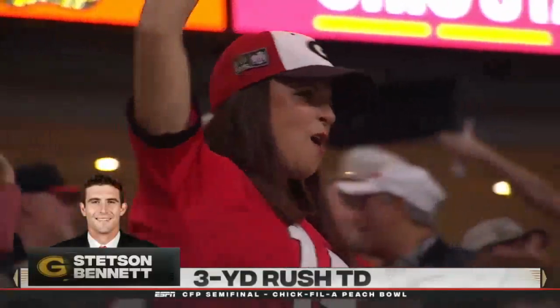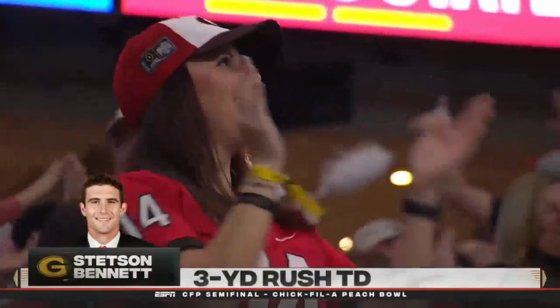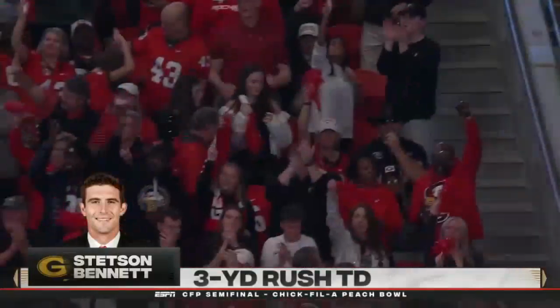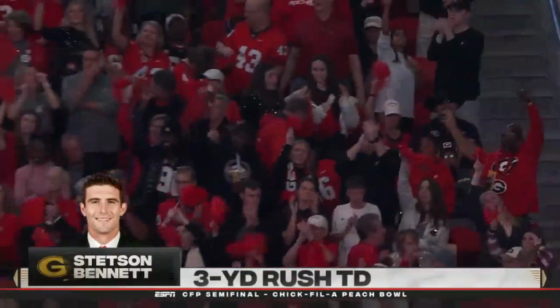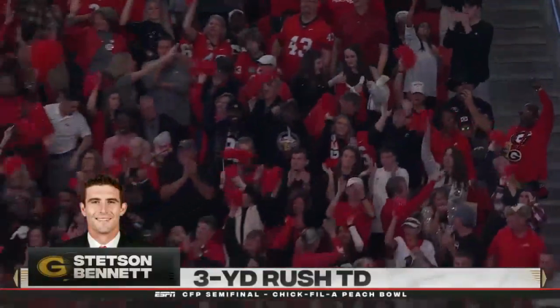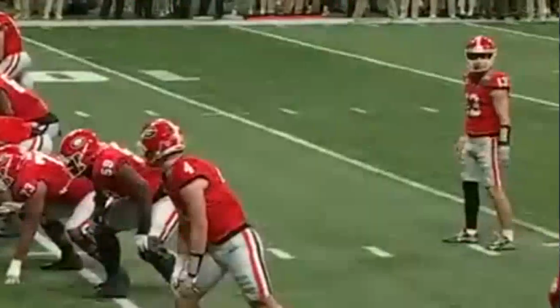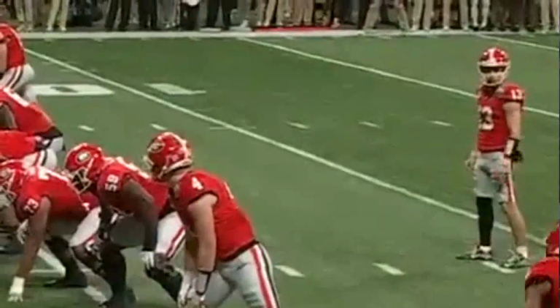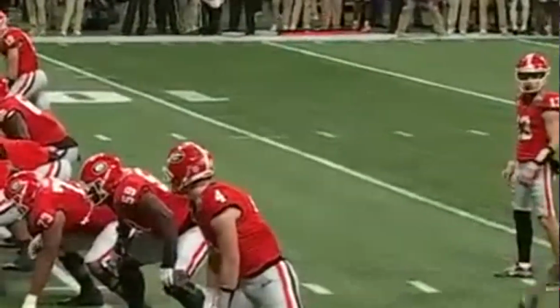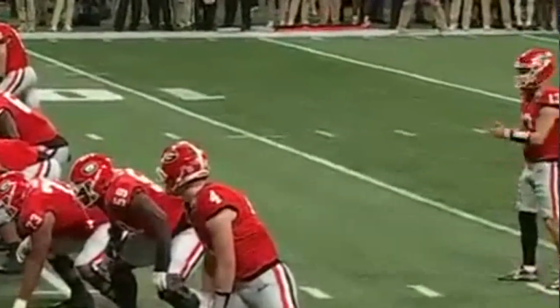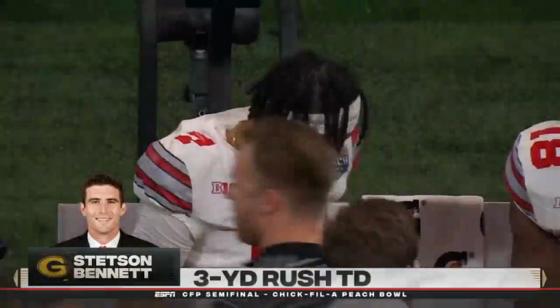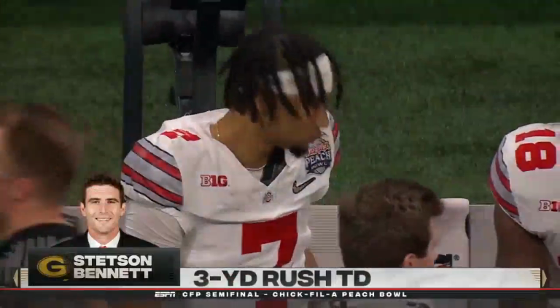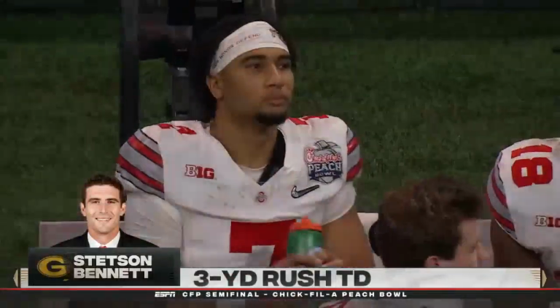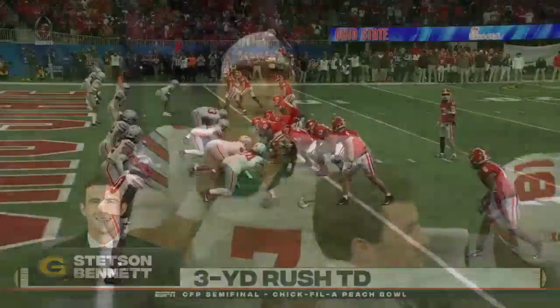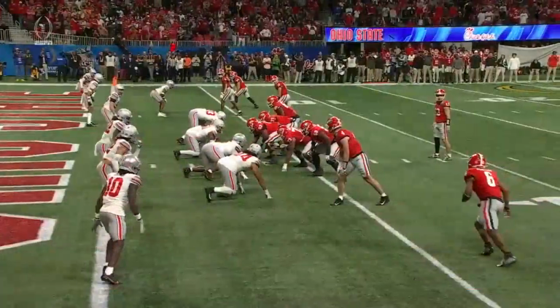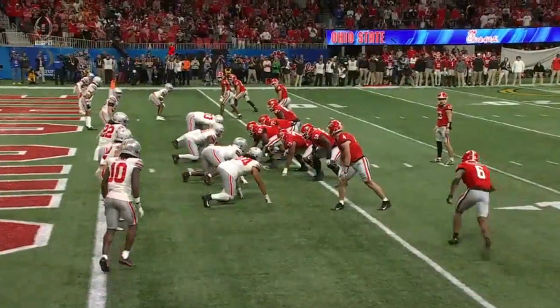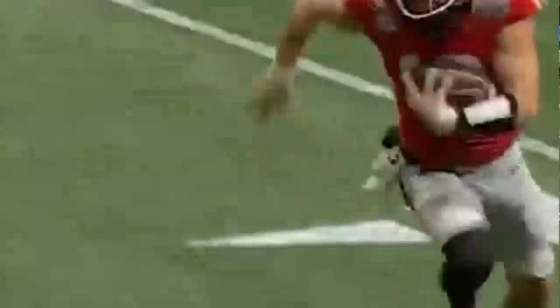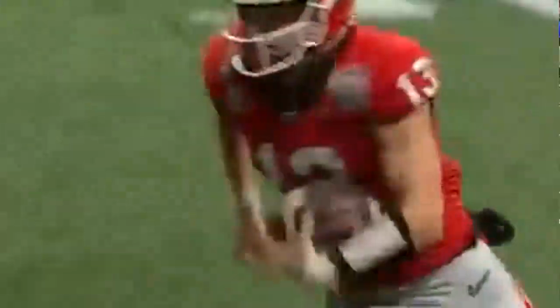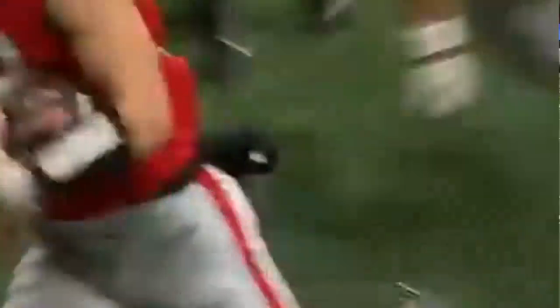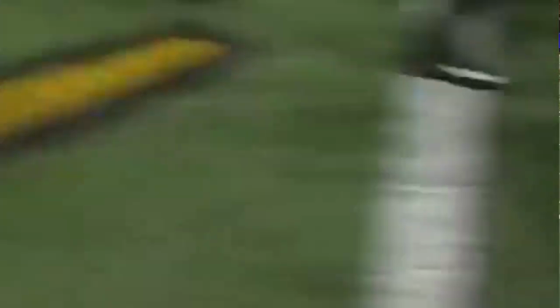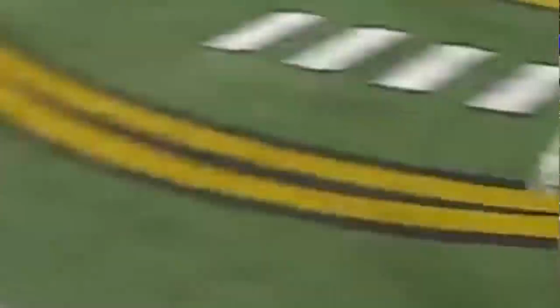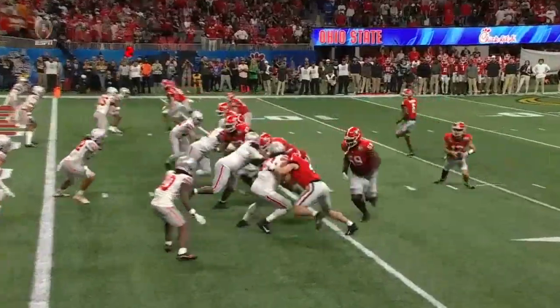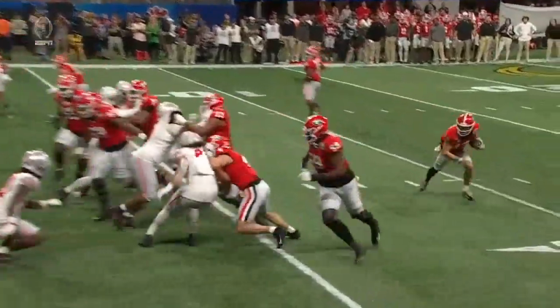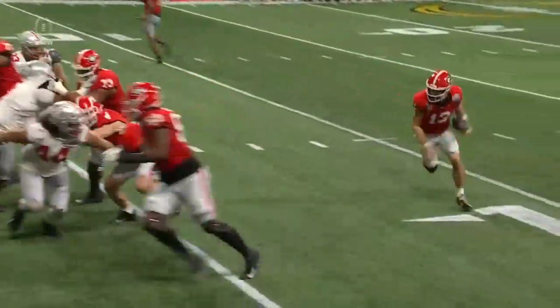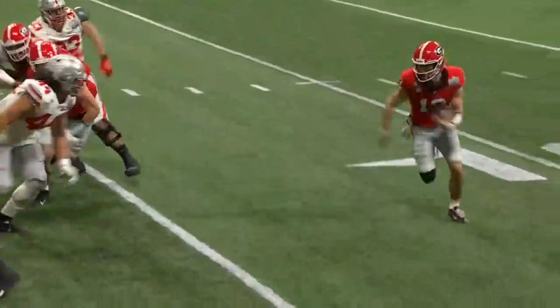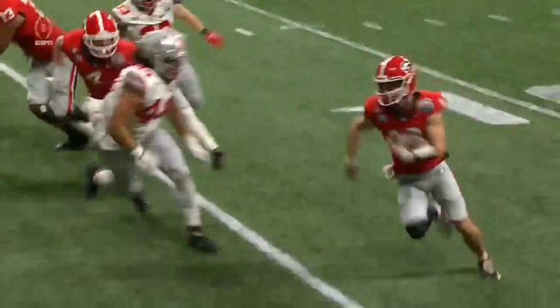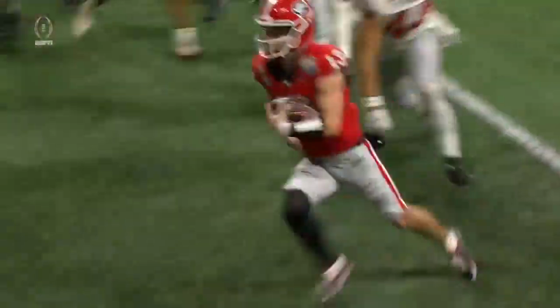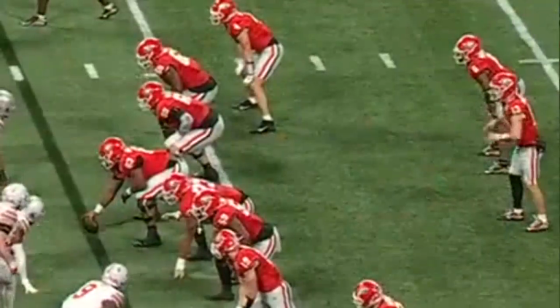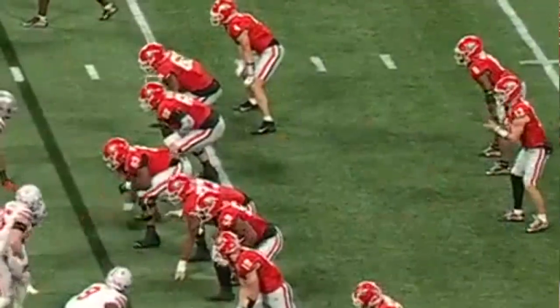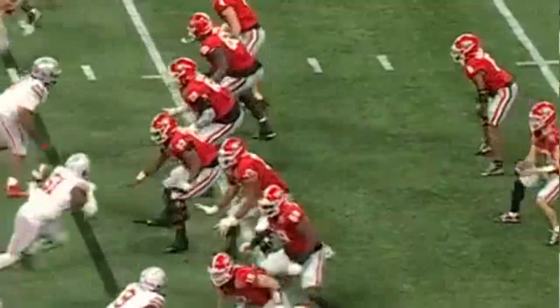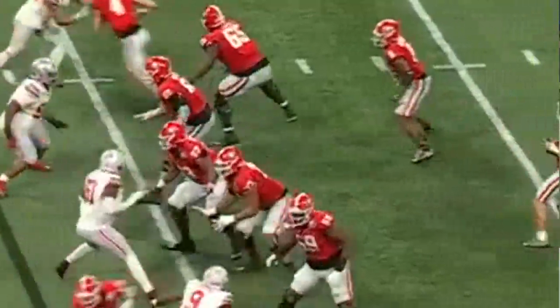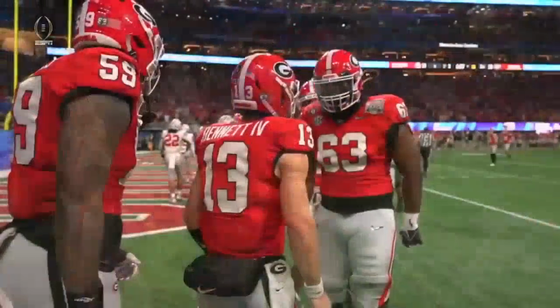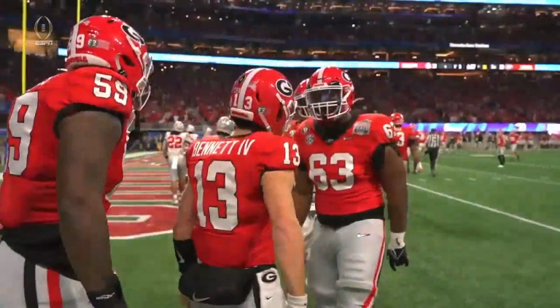We both appreciate Todd Monk and his personality, but also his play design. It's just beautiful. Everybody on the defense is off to the right. Very easy. You seal the edge, you bring the tackle around, and Stetson Bennett's got great speed to get to the corner.